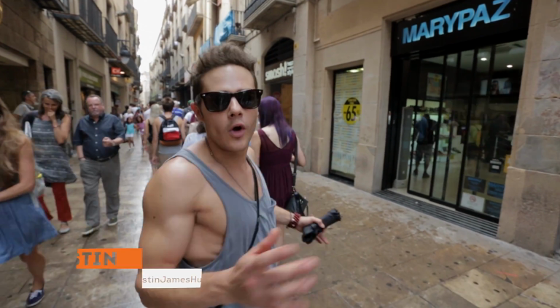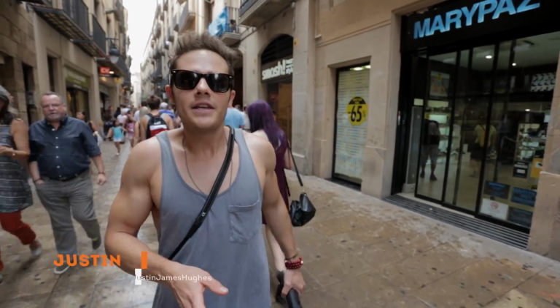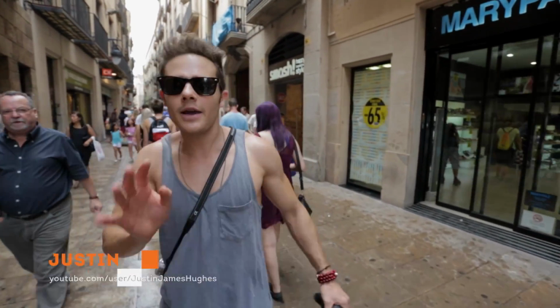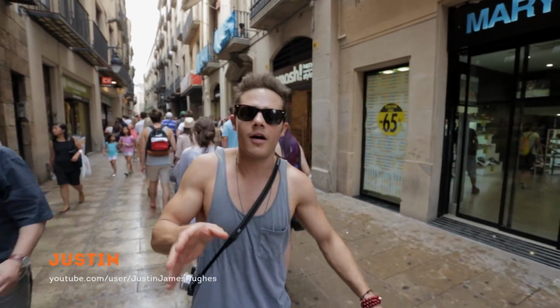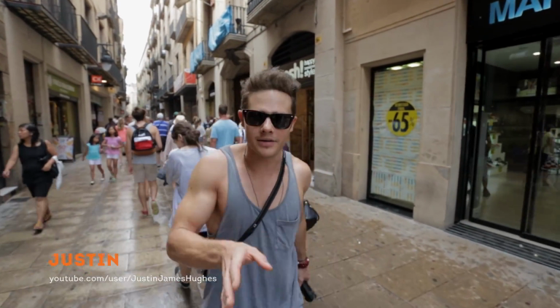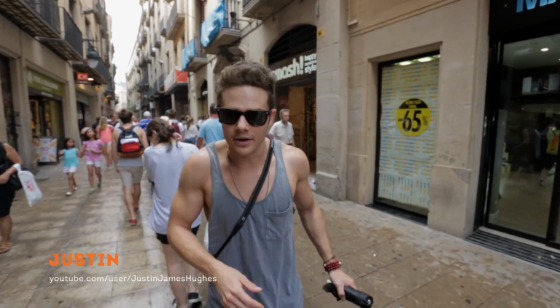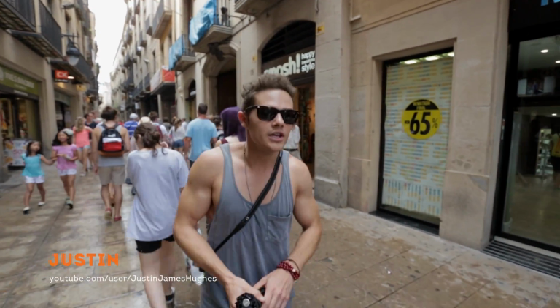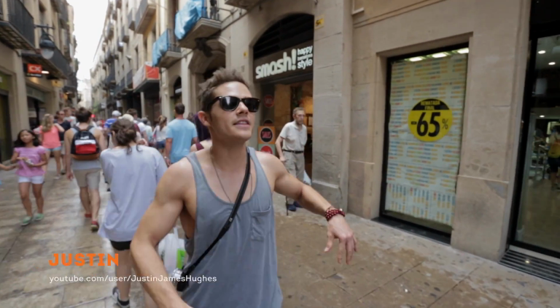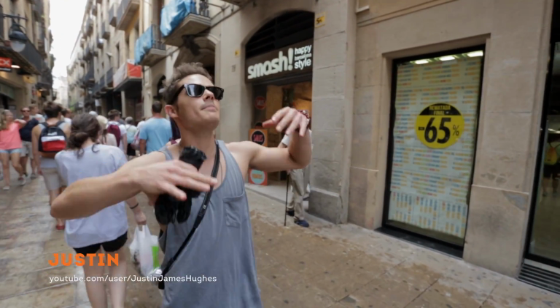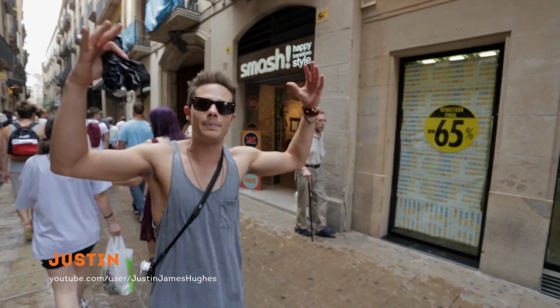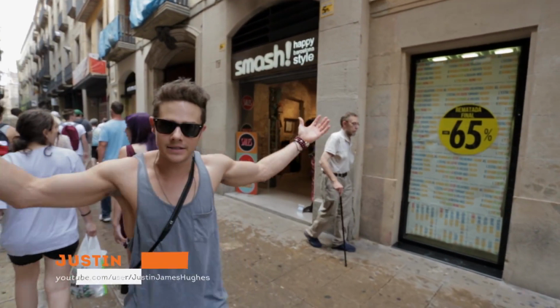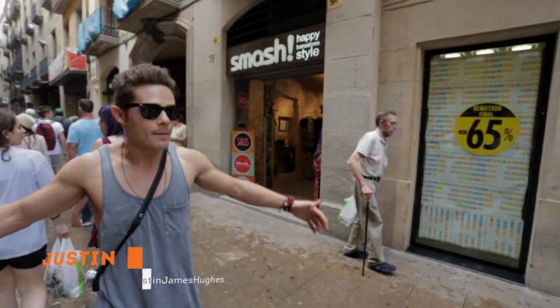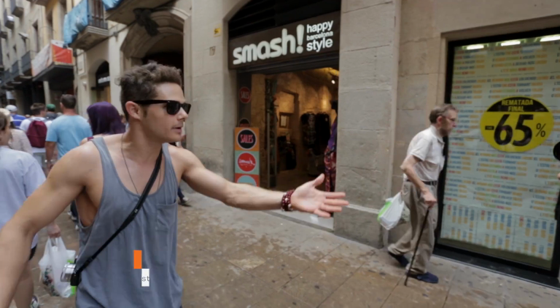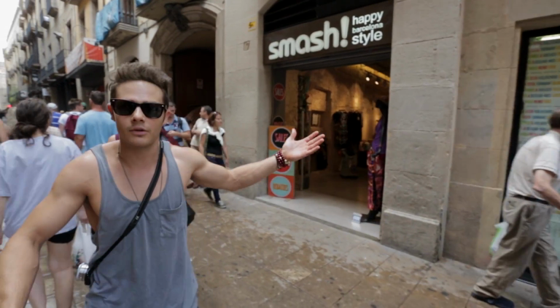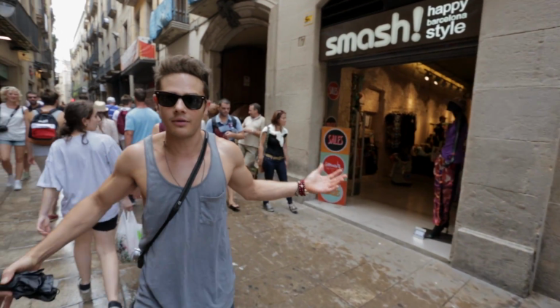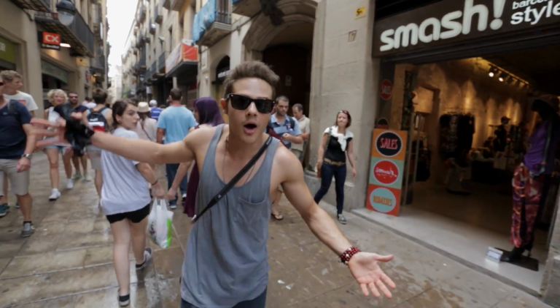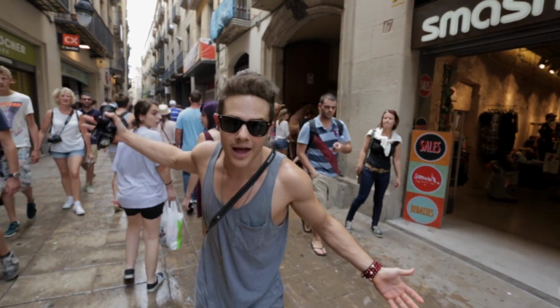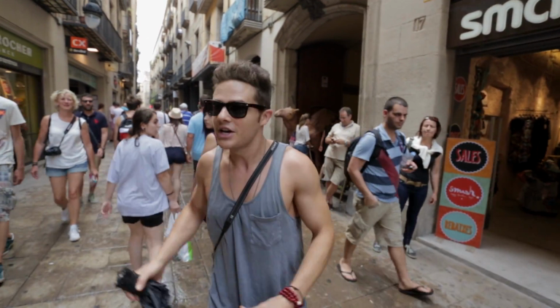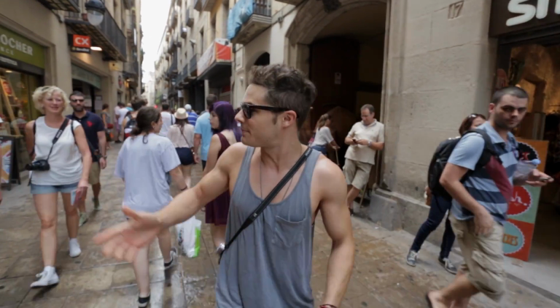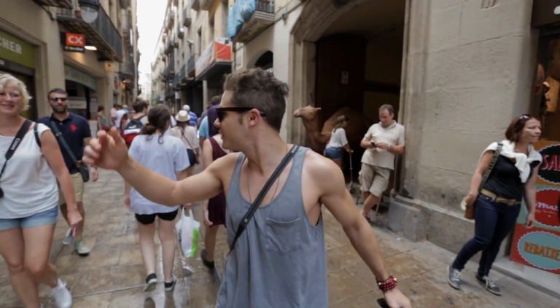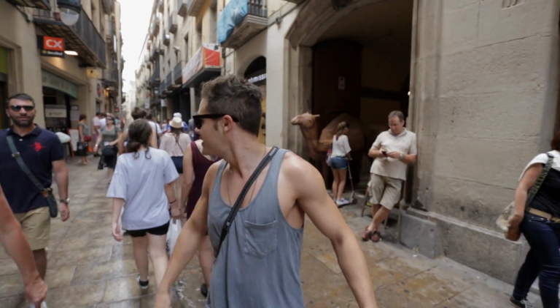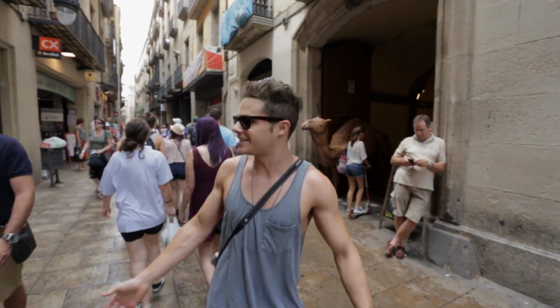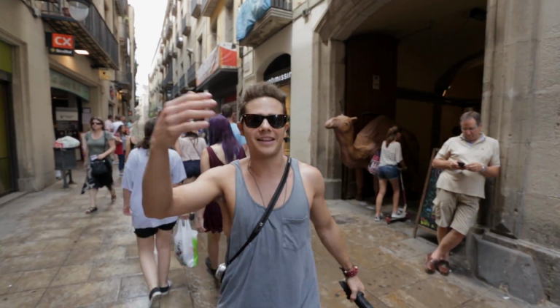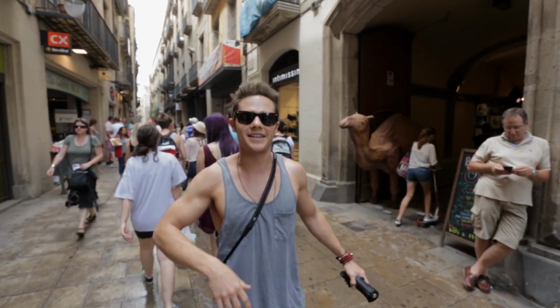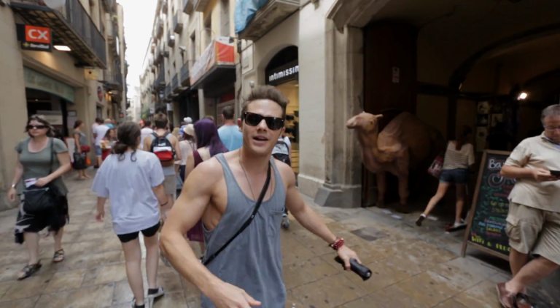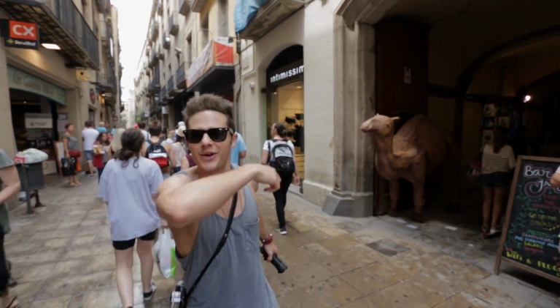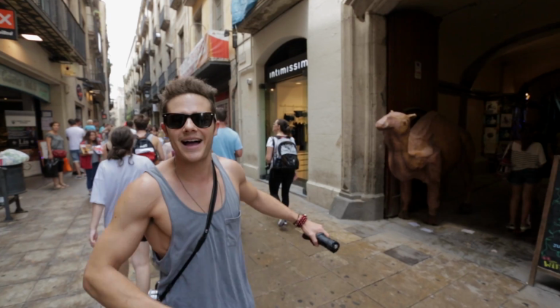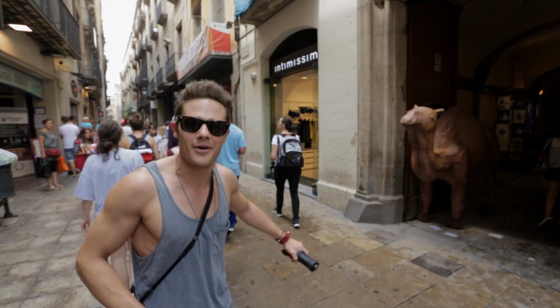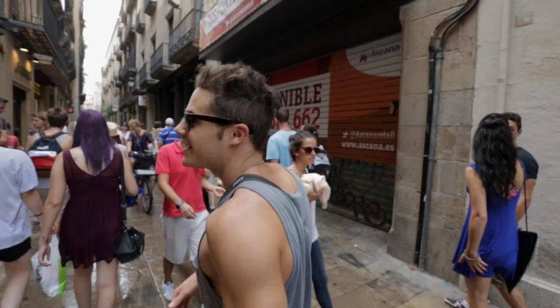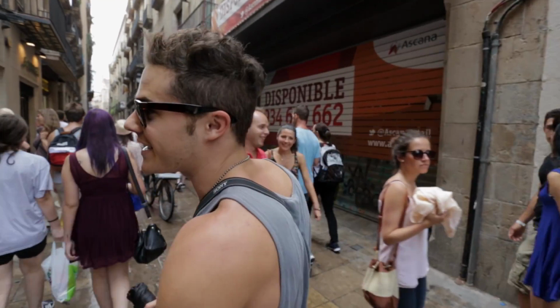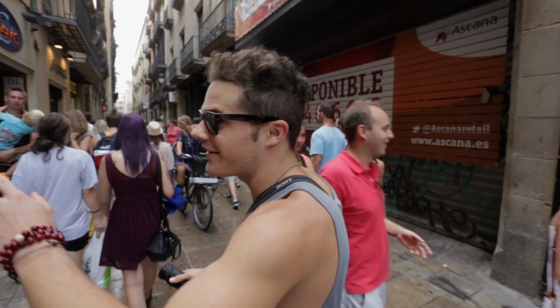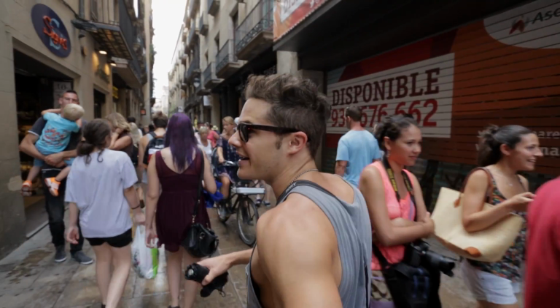Here we are in Barcelona. You'll see there's many buildings, people are all around, shops galore, this lady loves it. We're having a great time, come on out. There's a guy on a ladder.